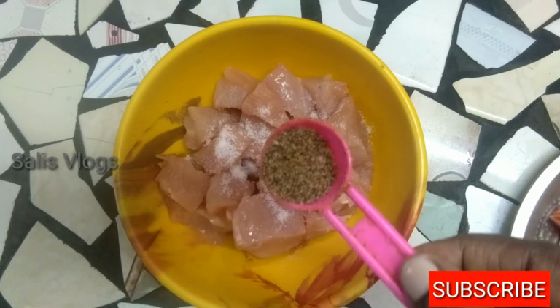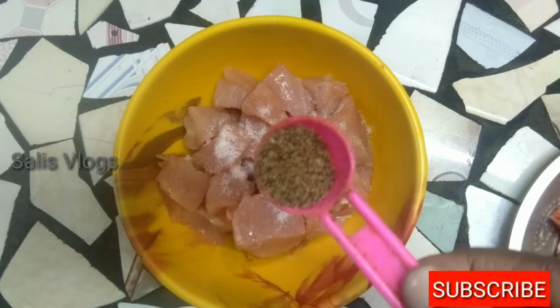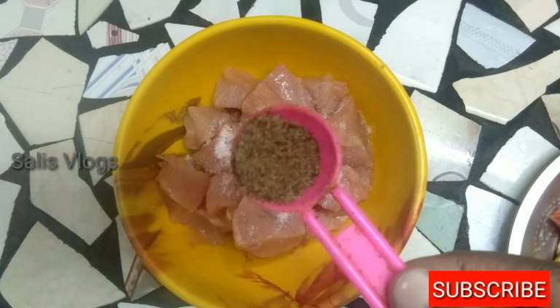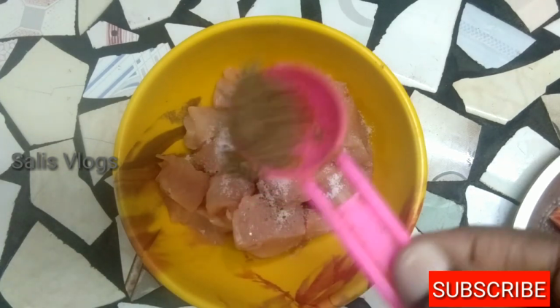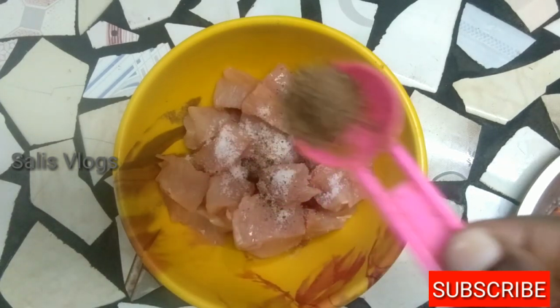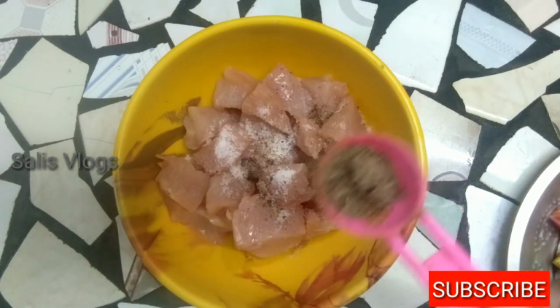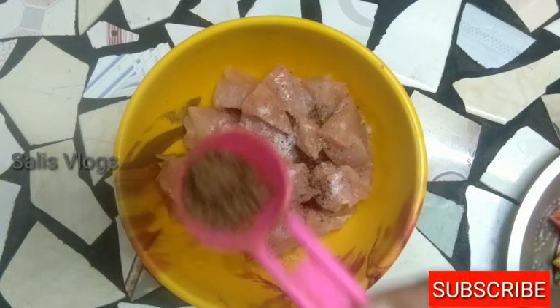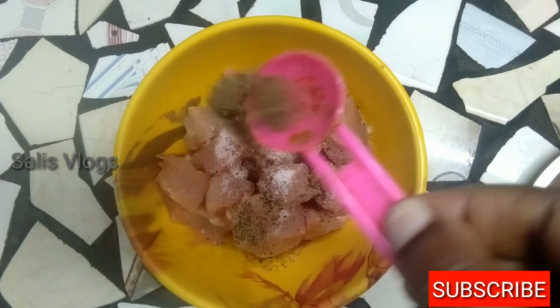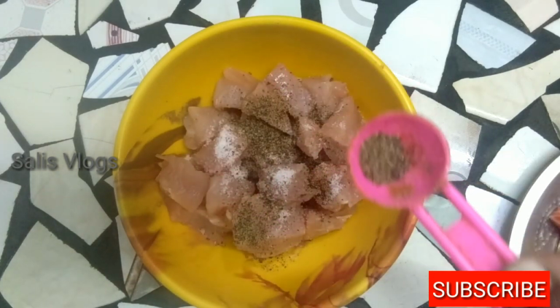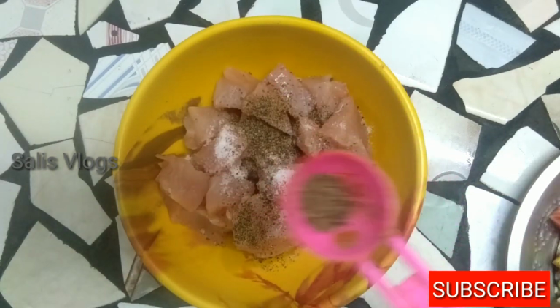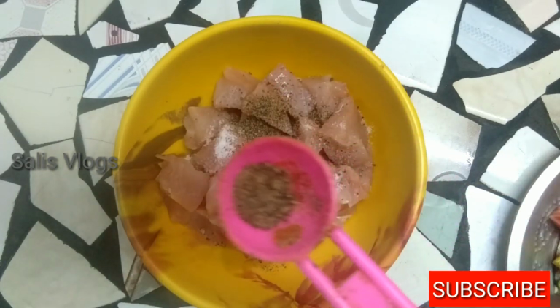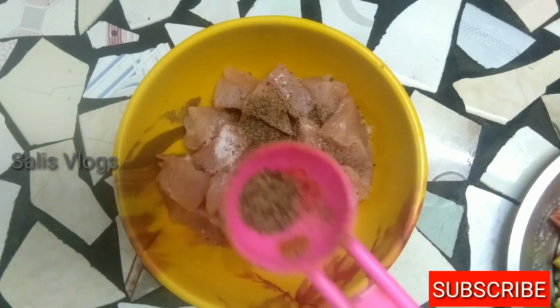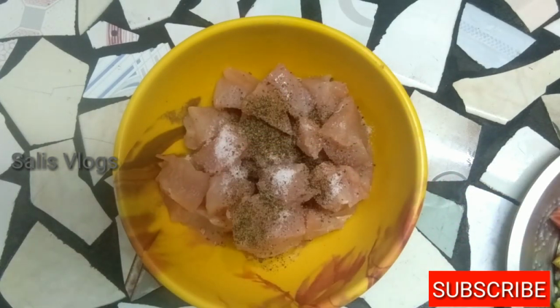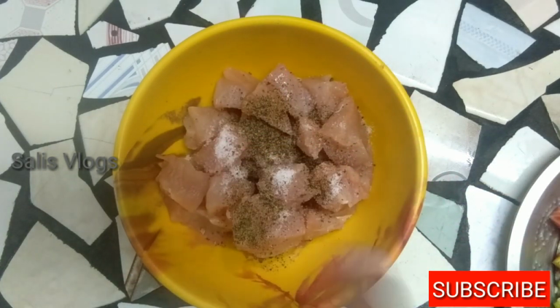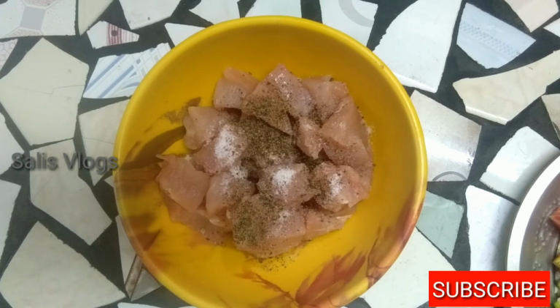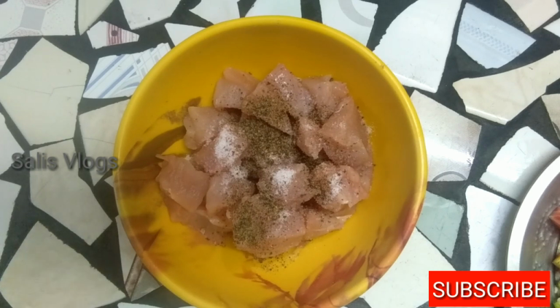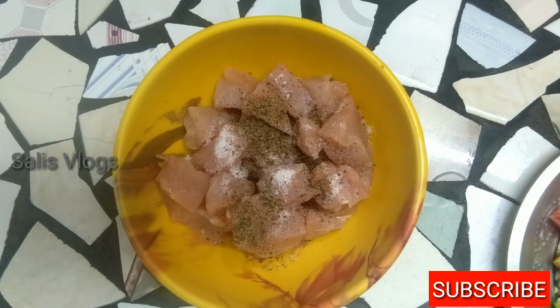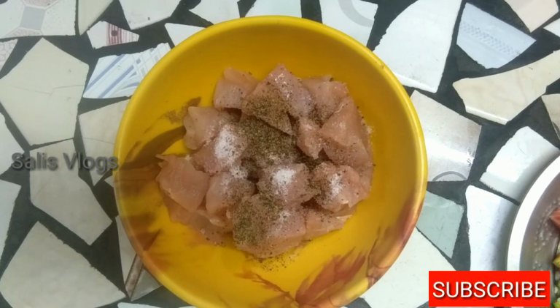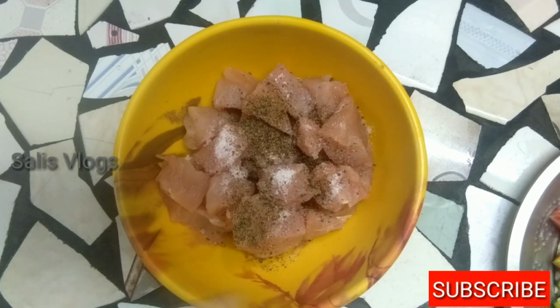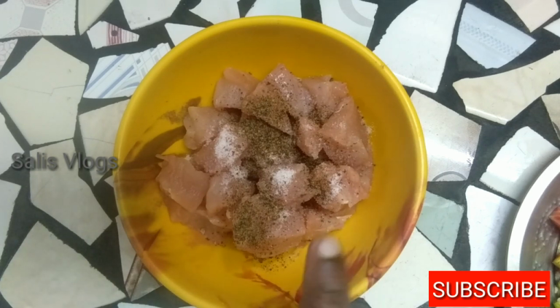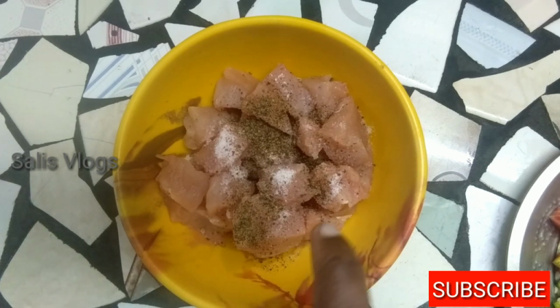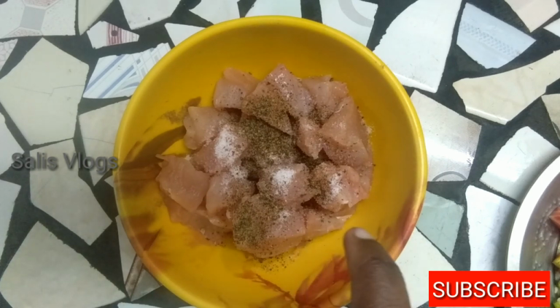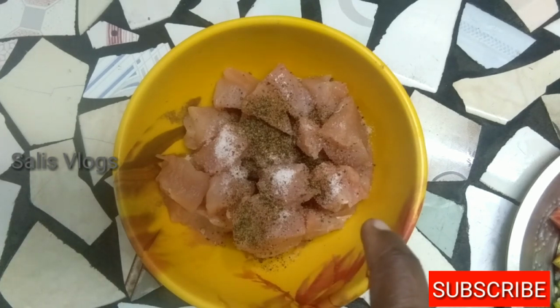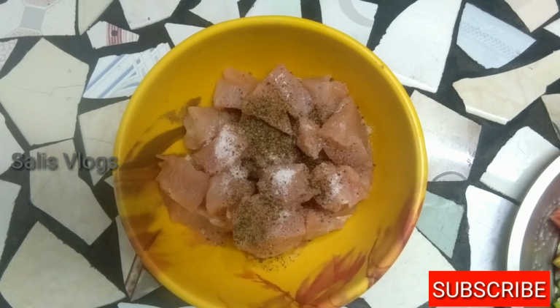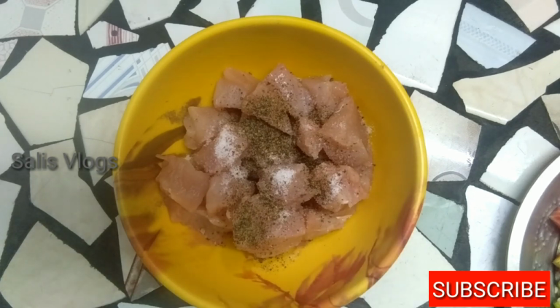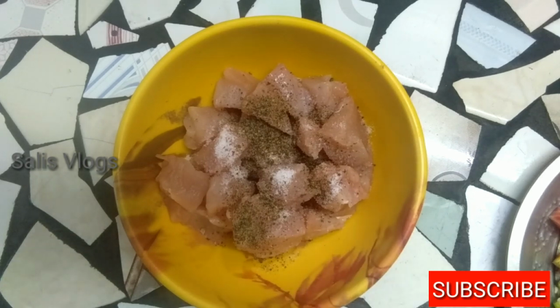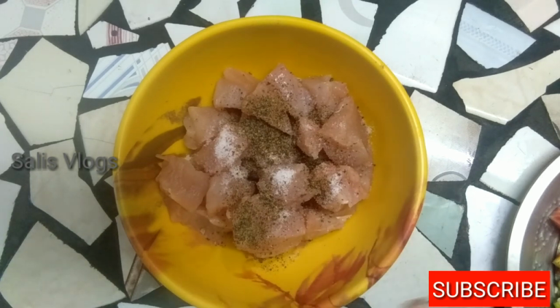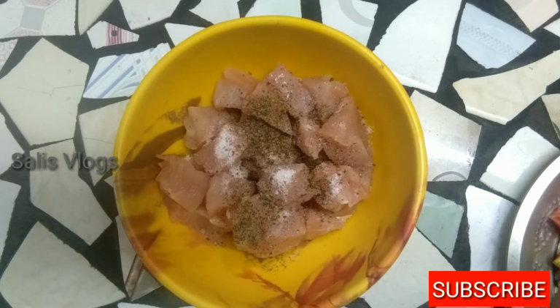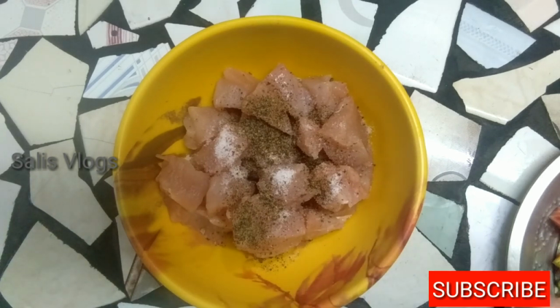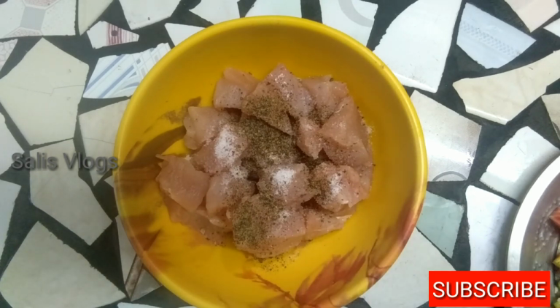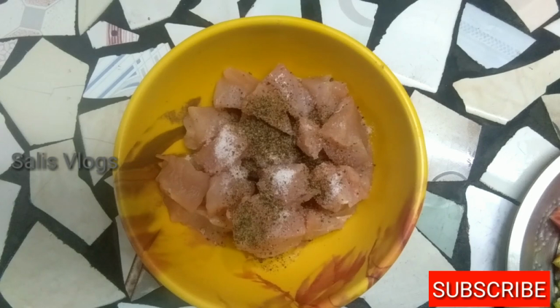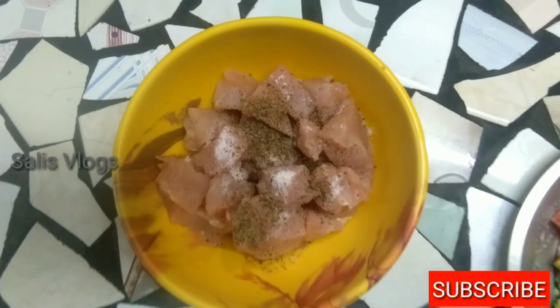We will fry the chicken together, then we will add the chicken.